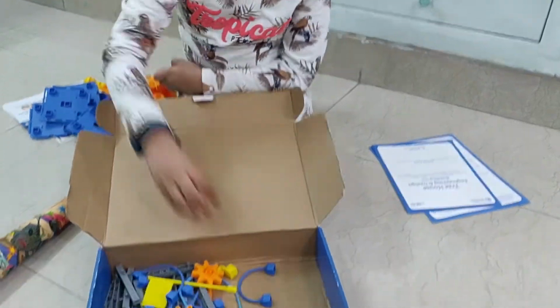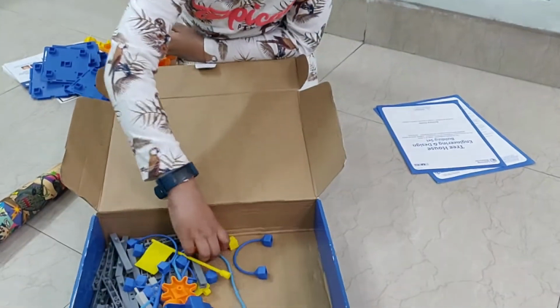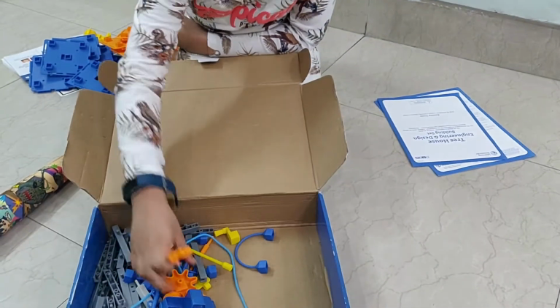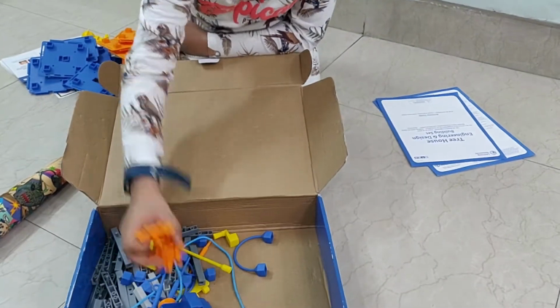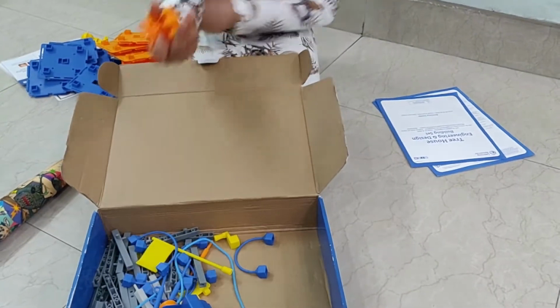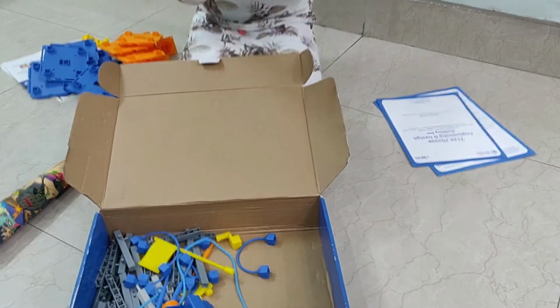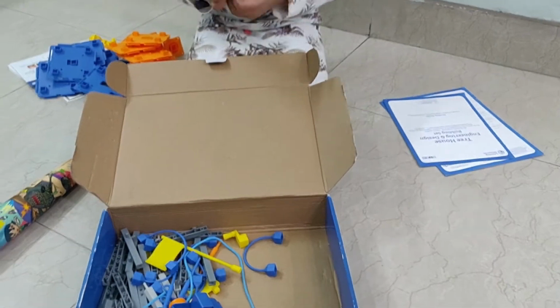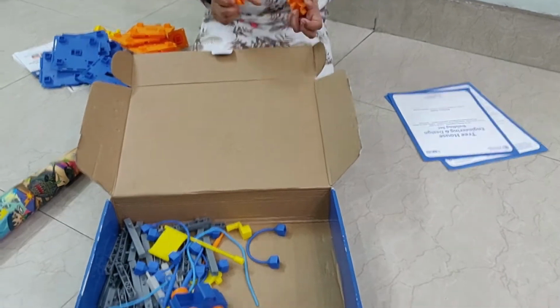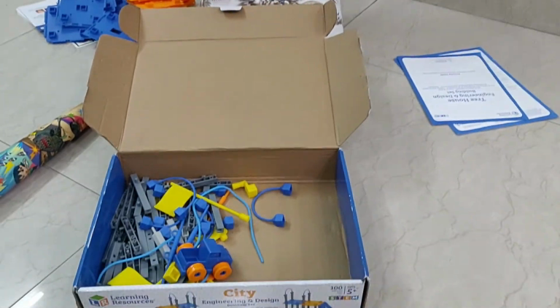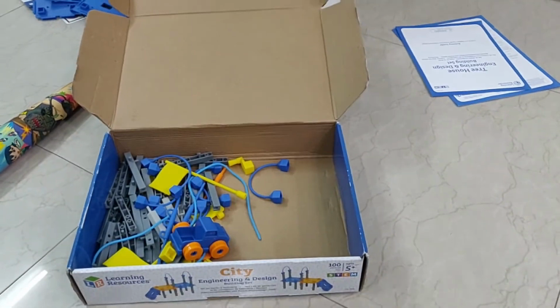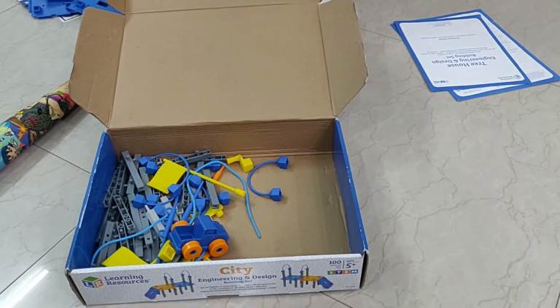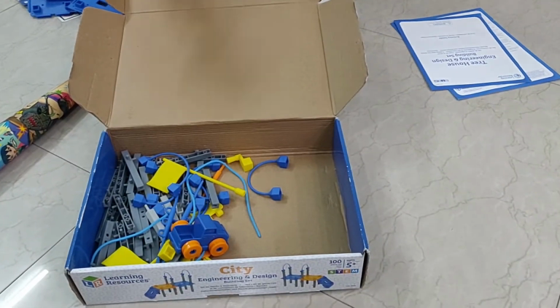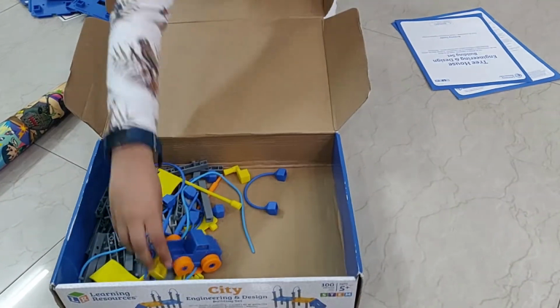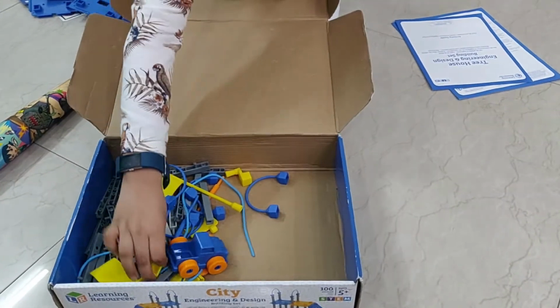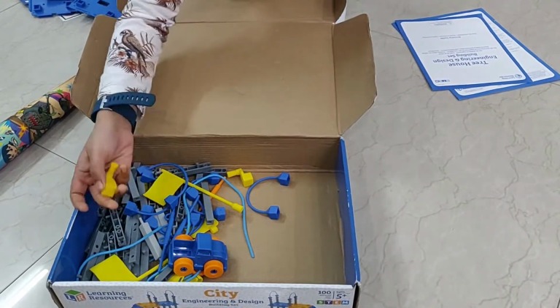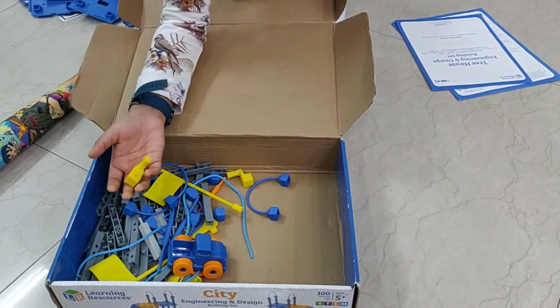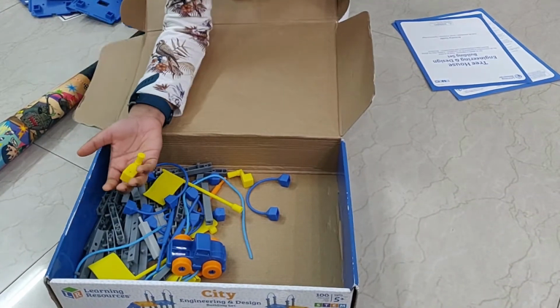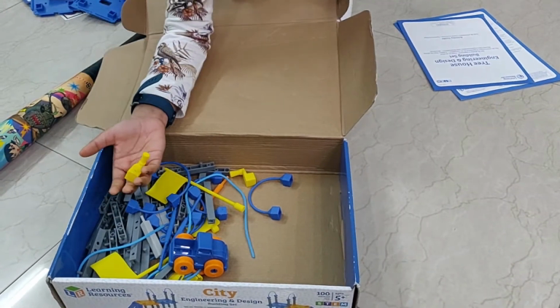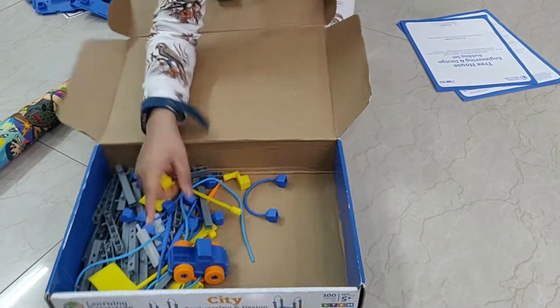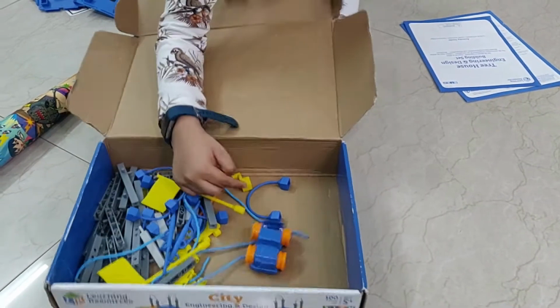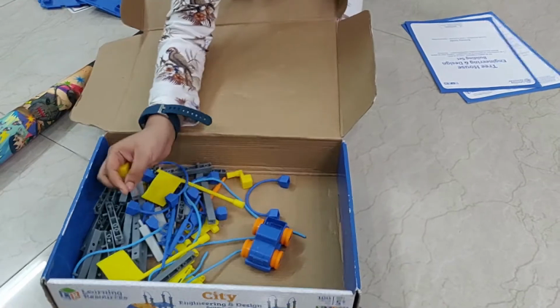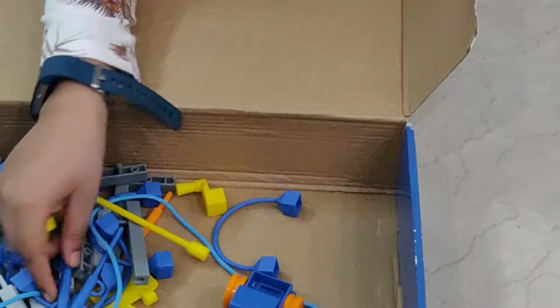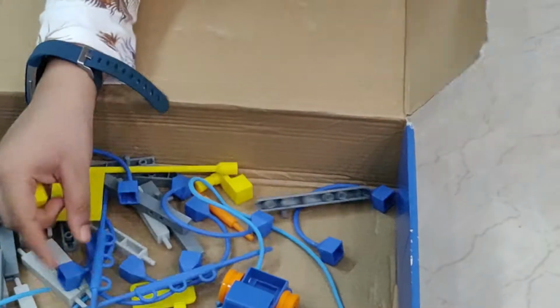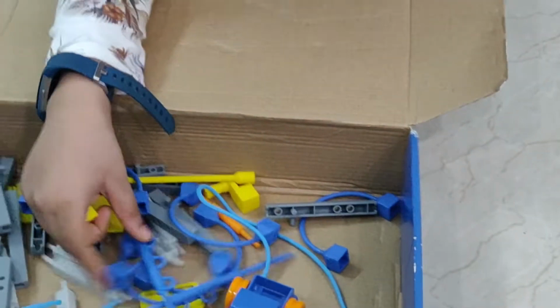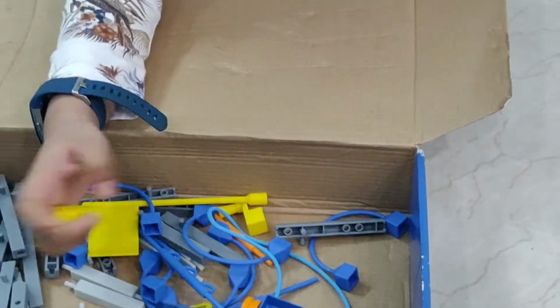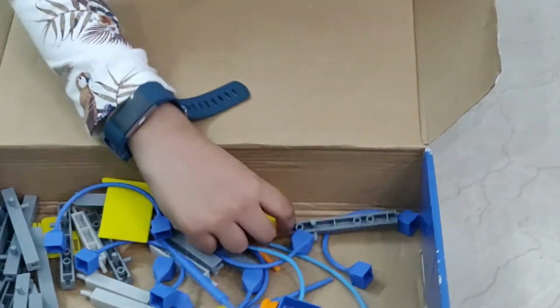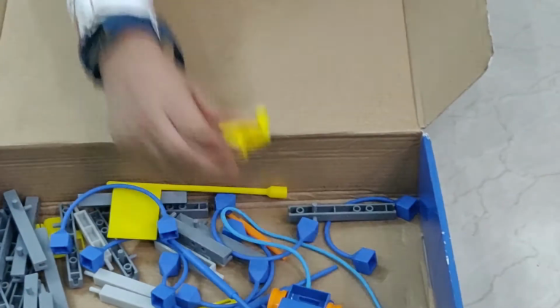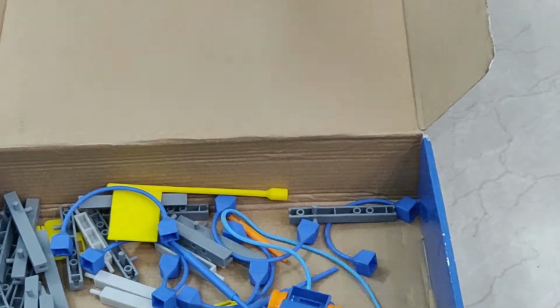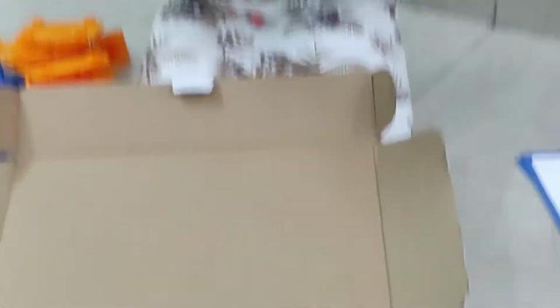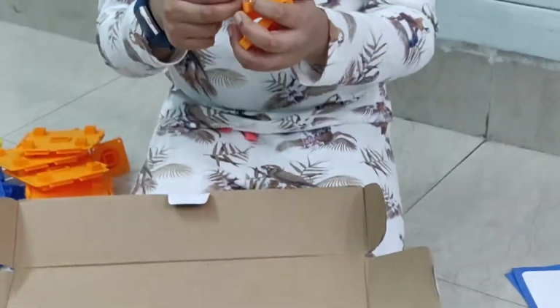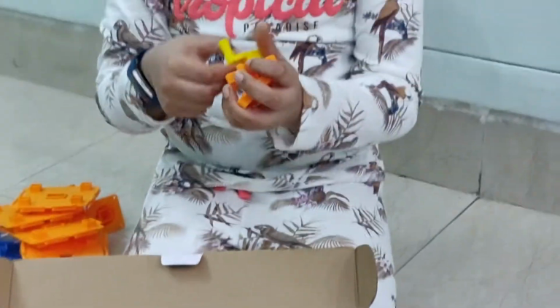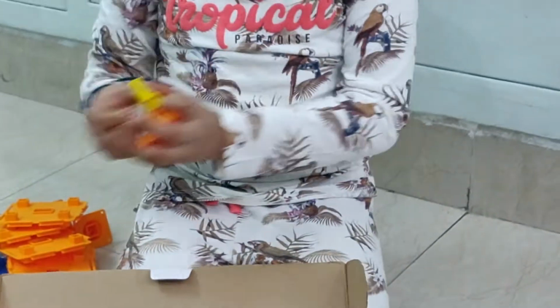We have got two gears and these gear pieces. There is one more — they go here.